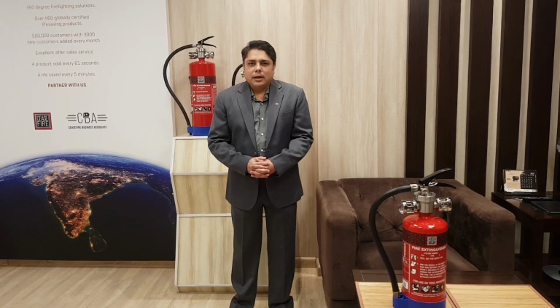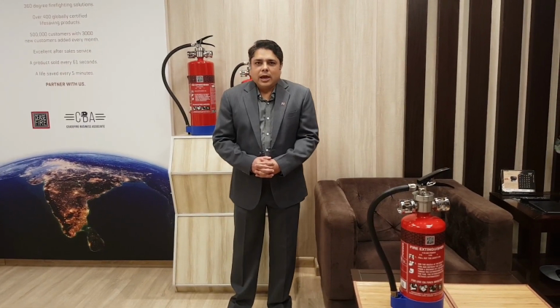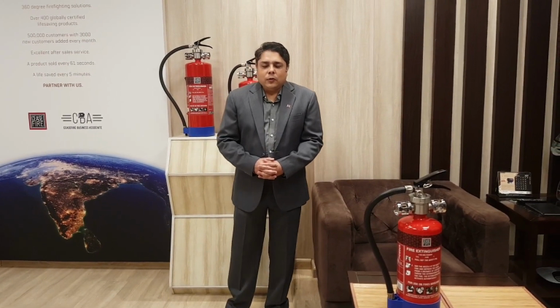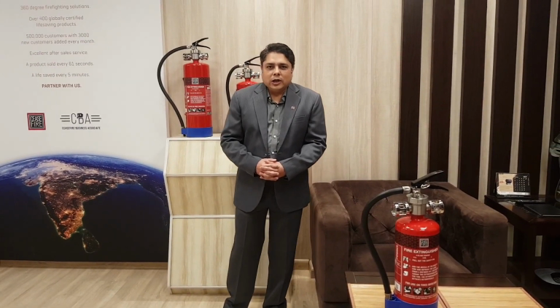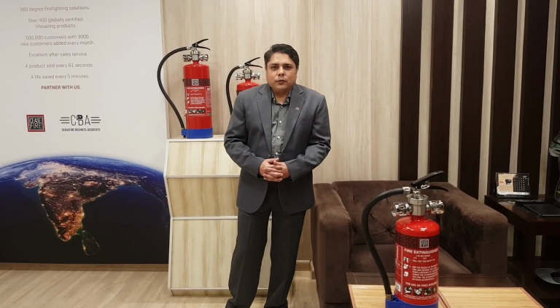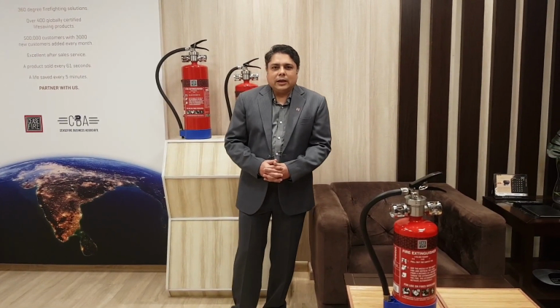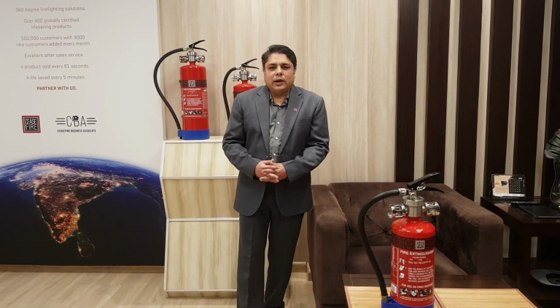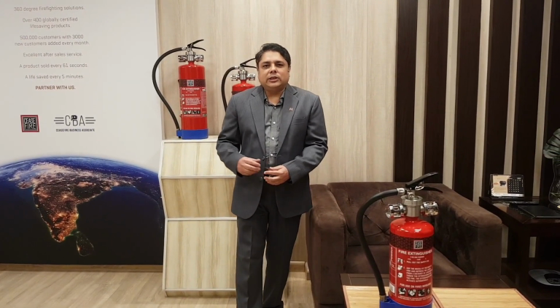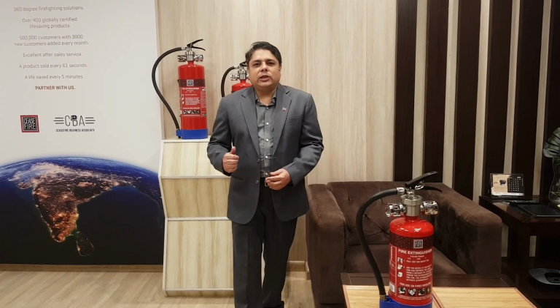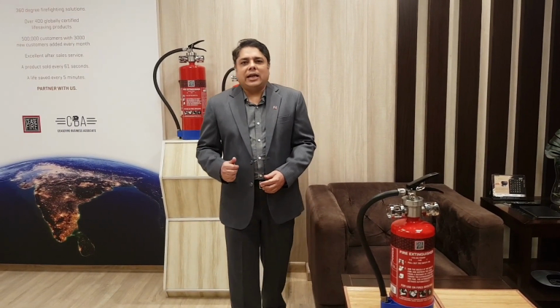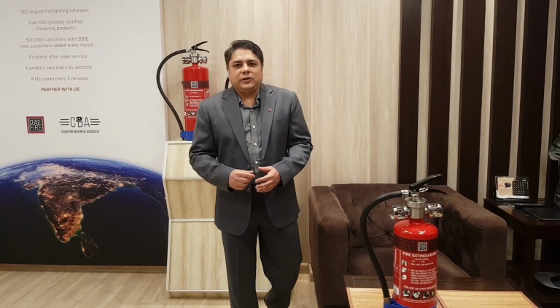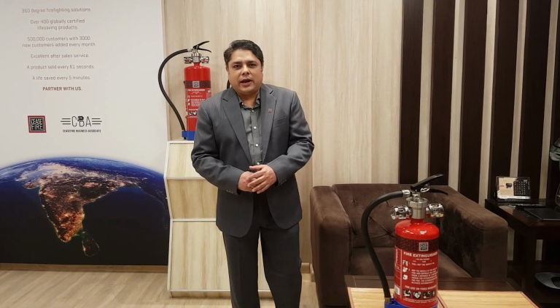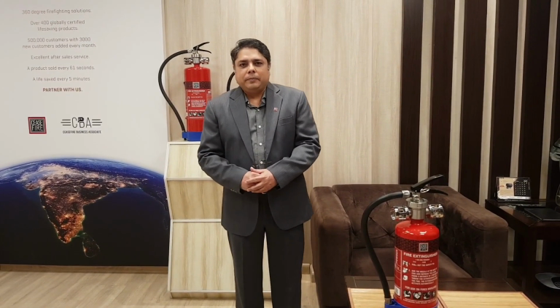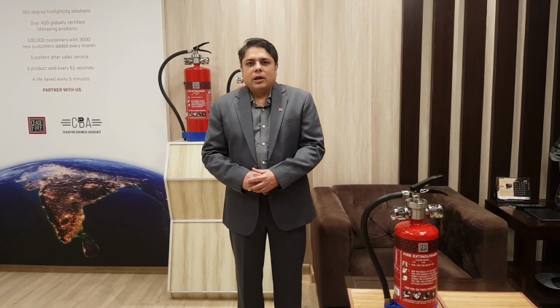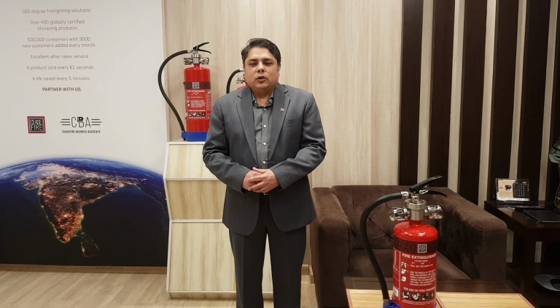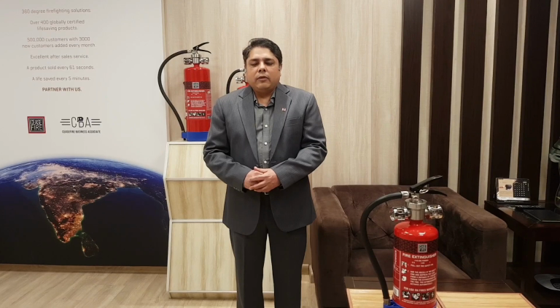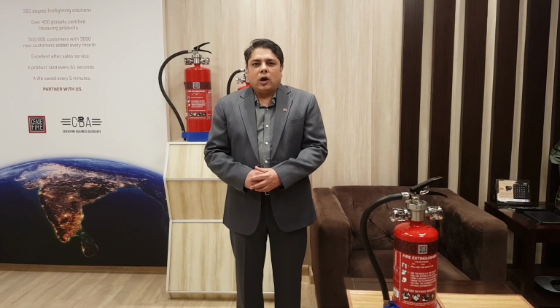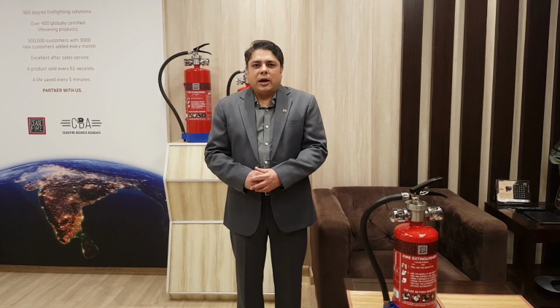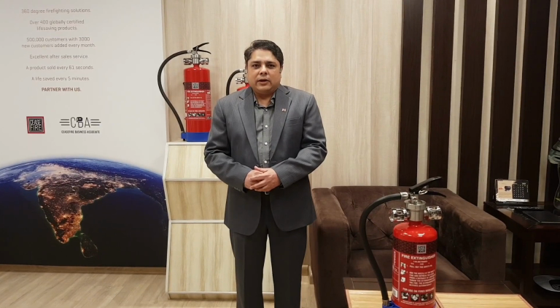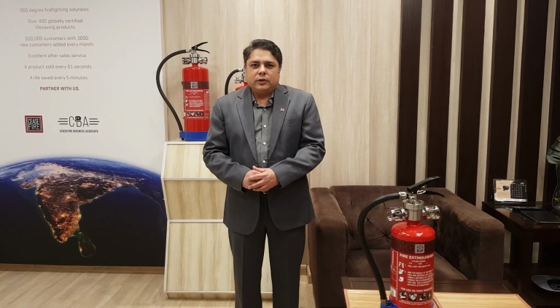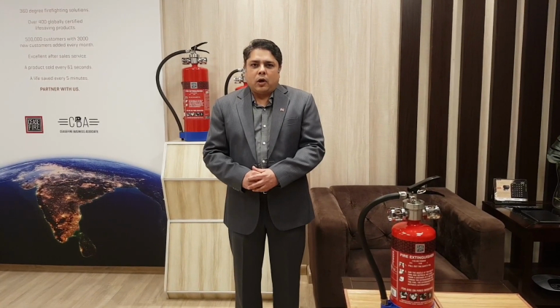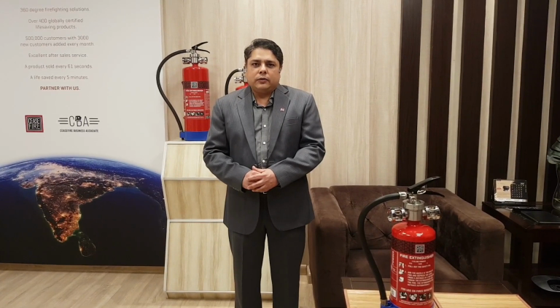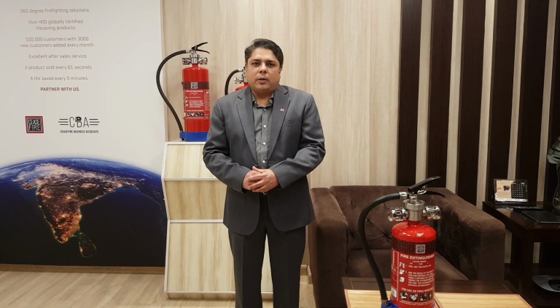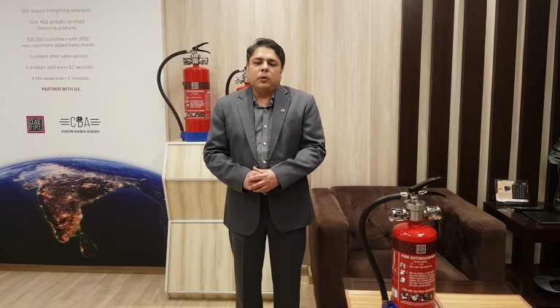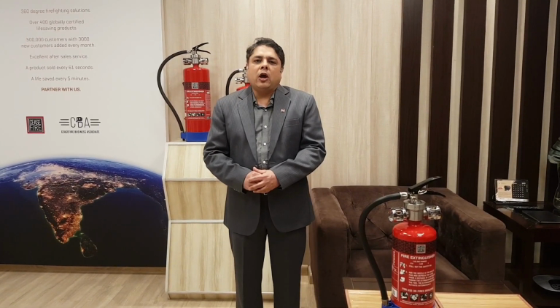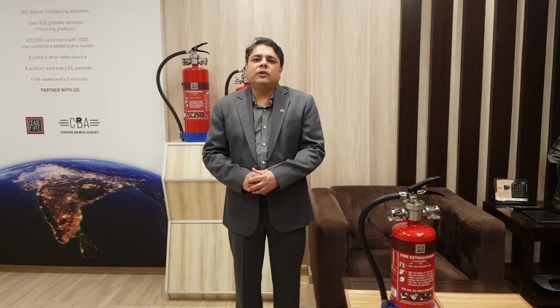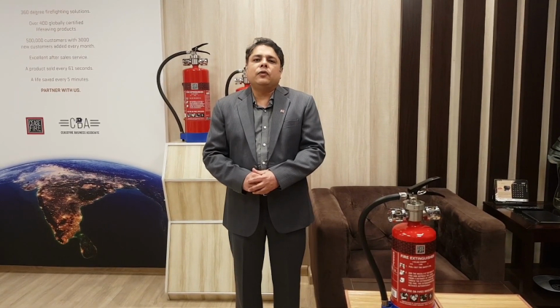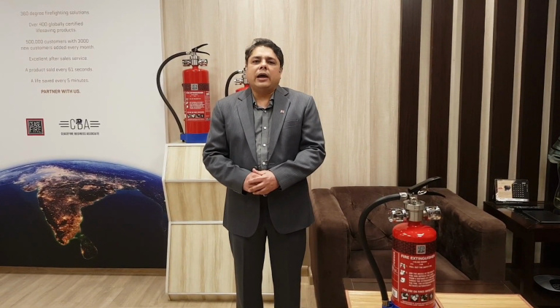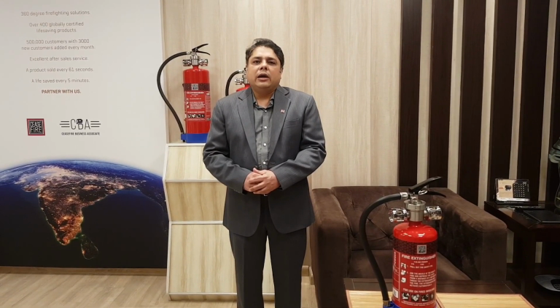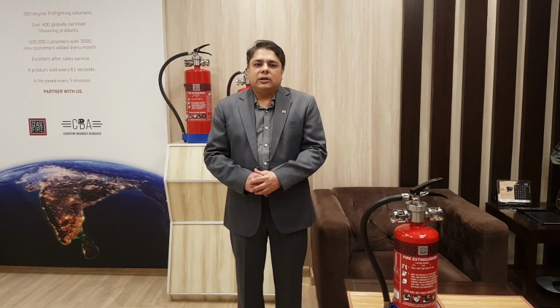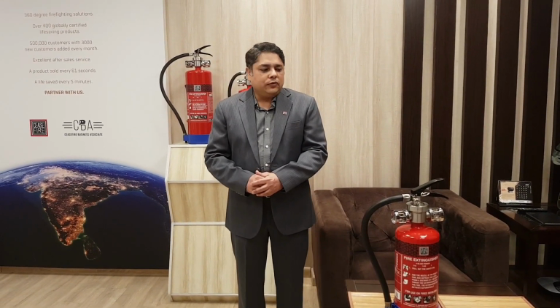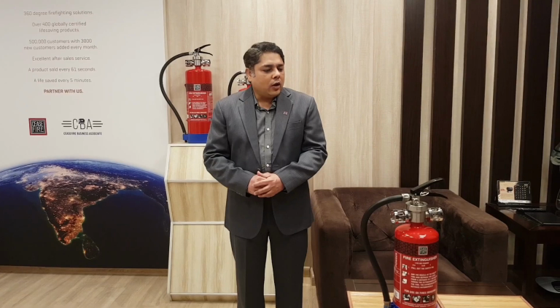Hello viewers, welcome to another session at Ceasefire. Today I have got a magnificent product from the bouquet of Ceasefire — the Ceasefire launcher.